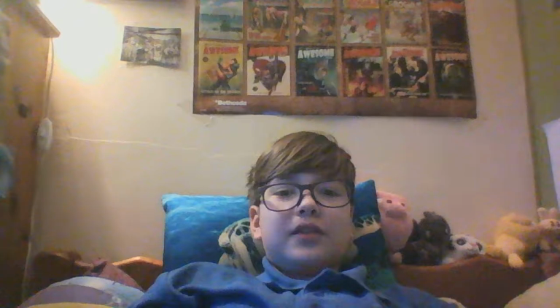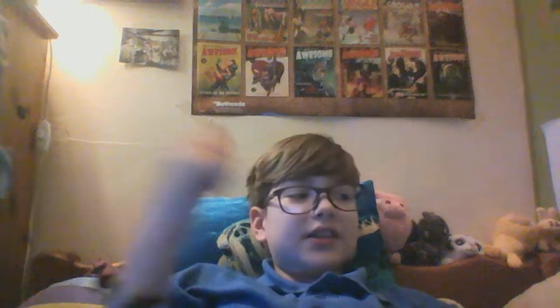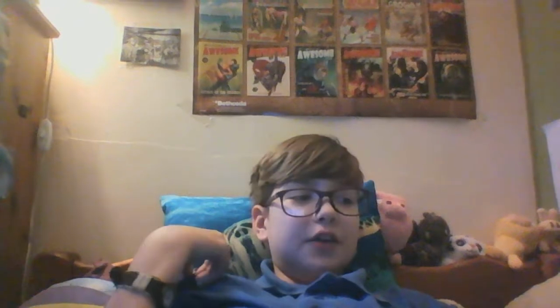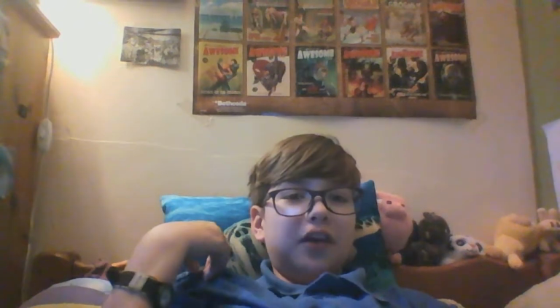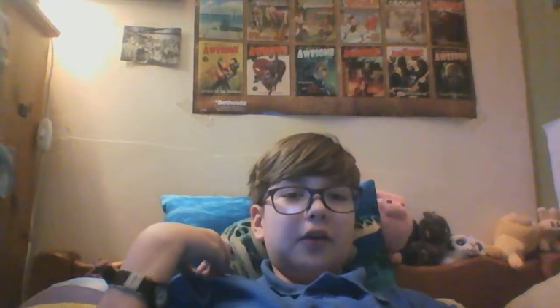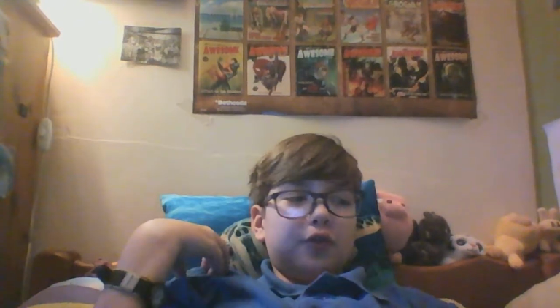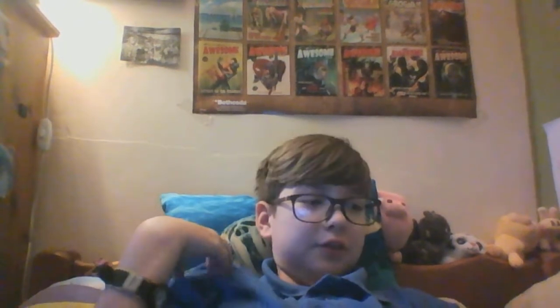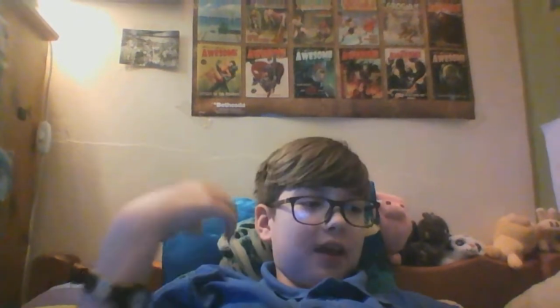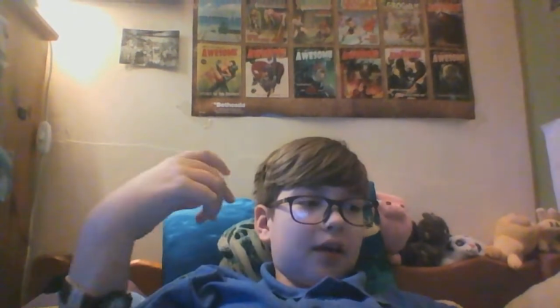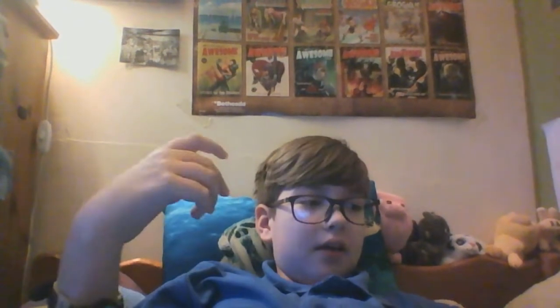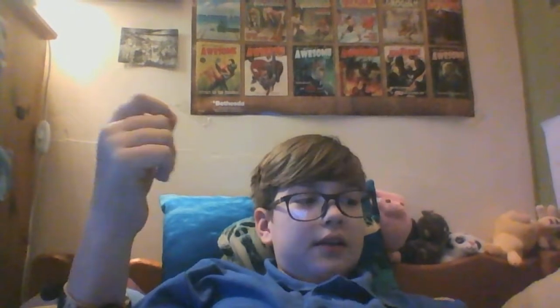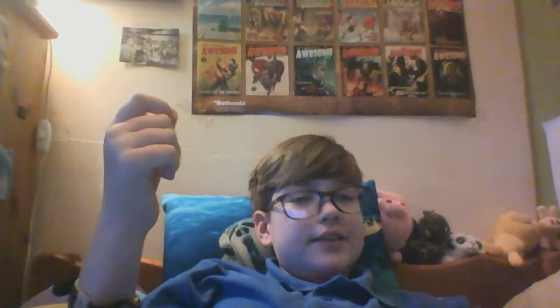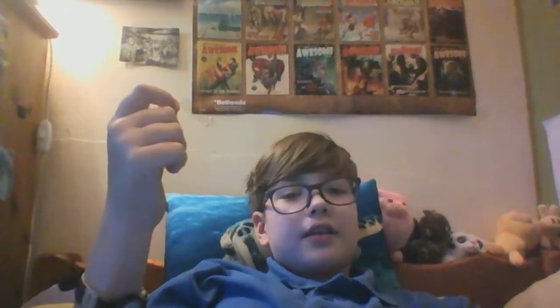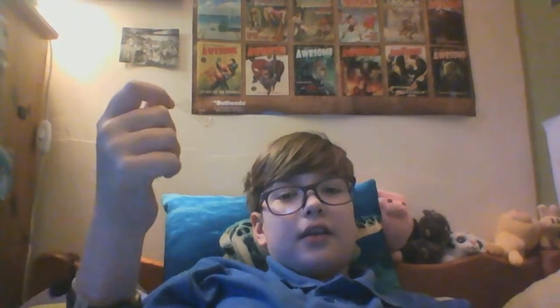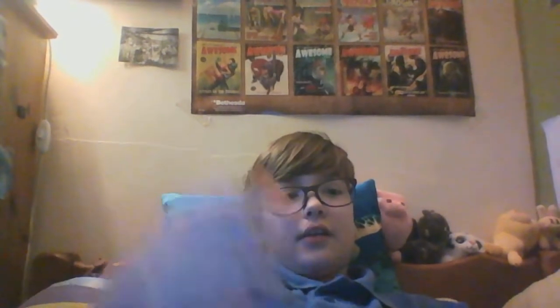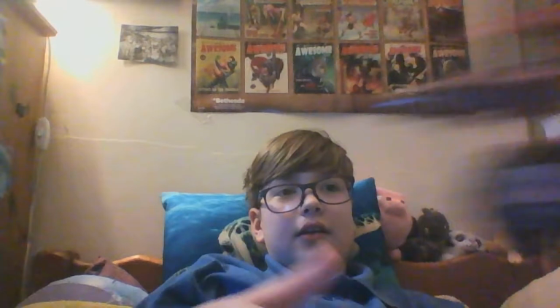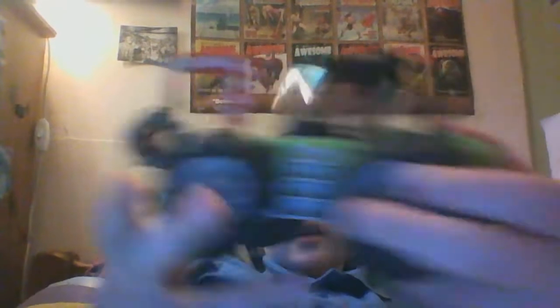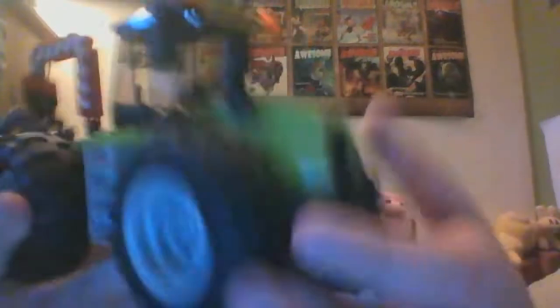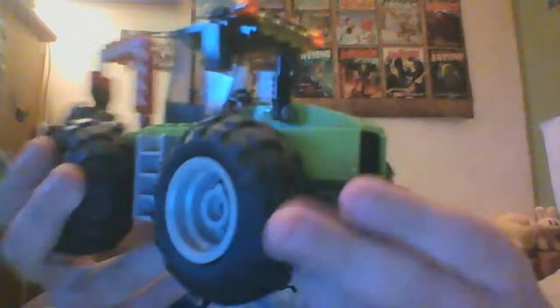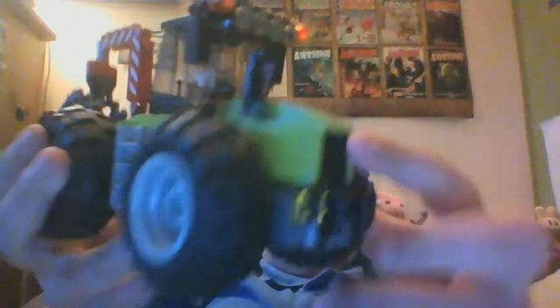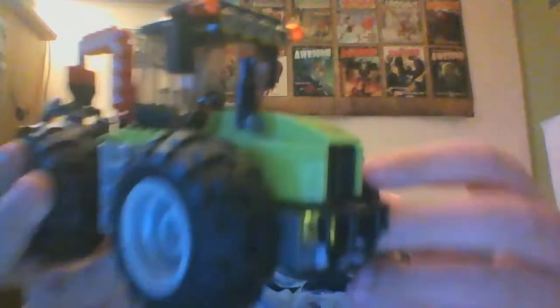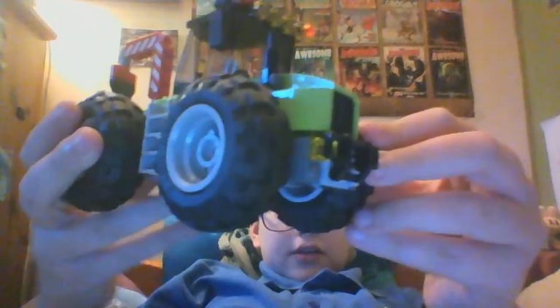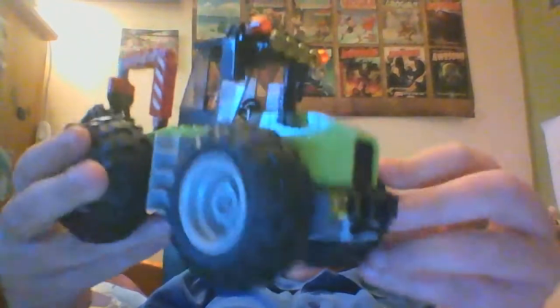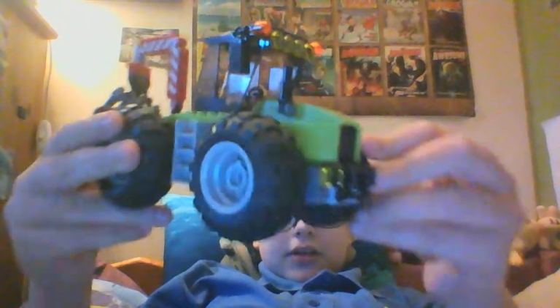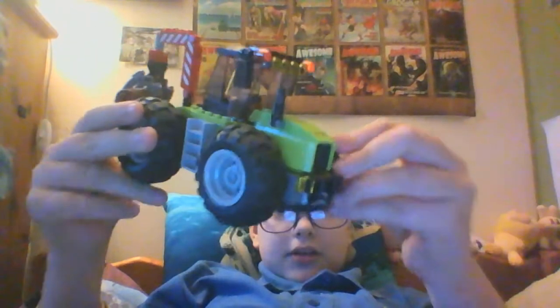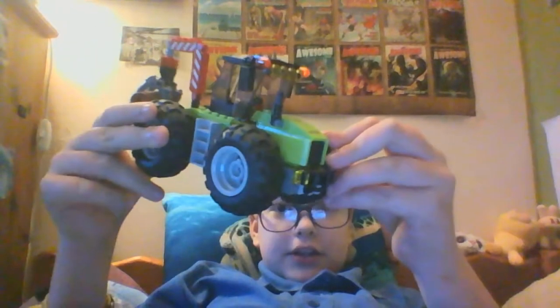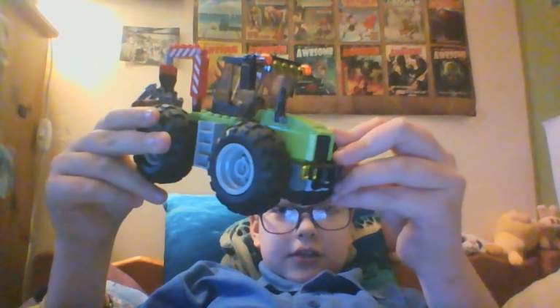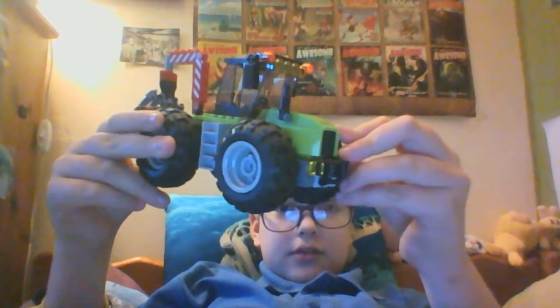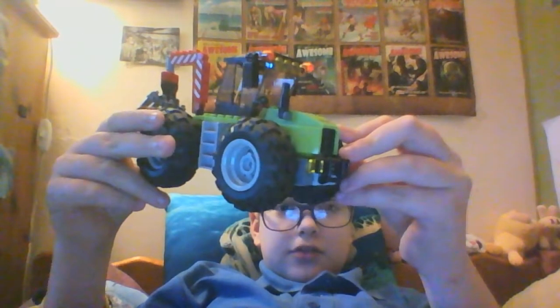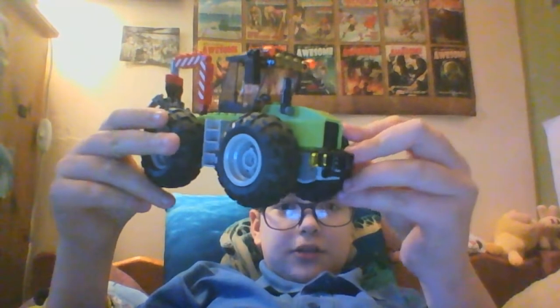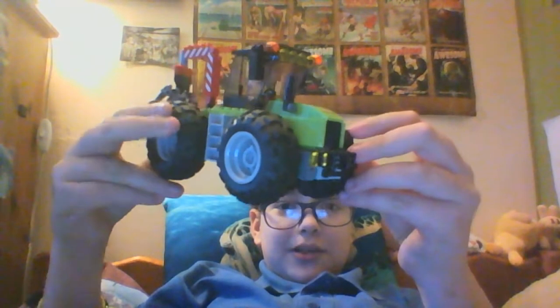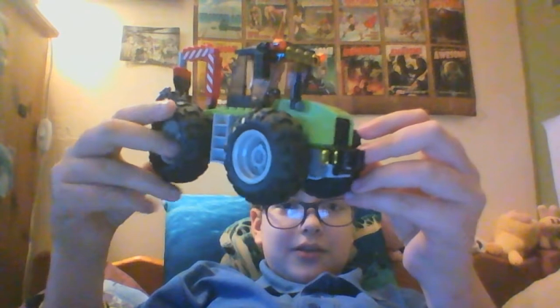This is a new video for a new set, and this set is the Traktor slash free chopper downer.